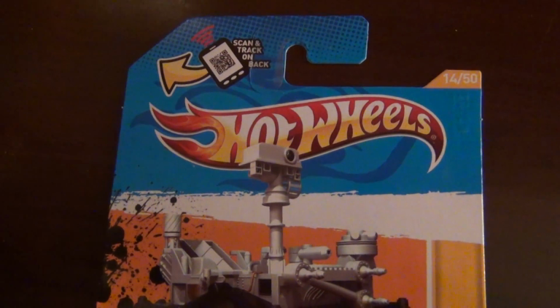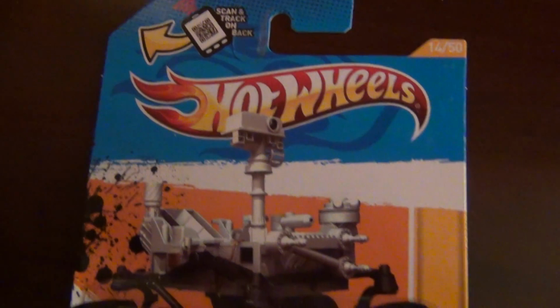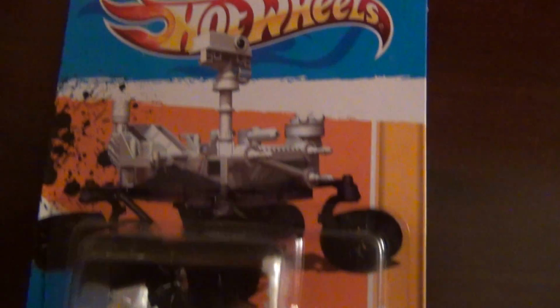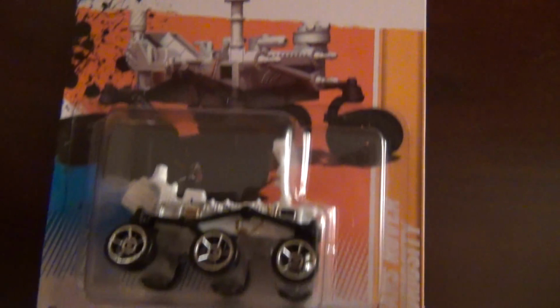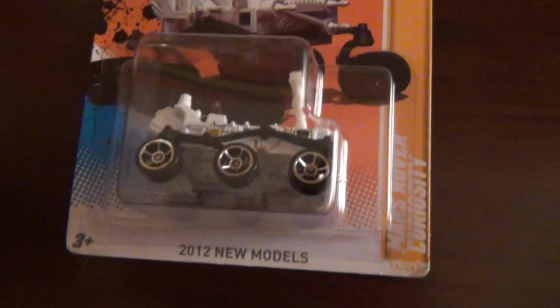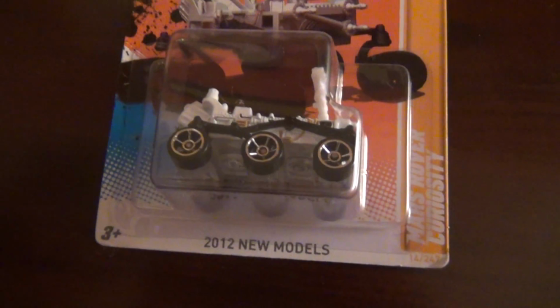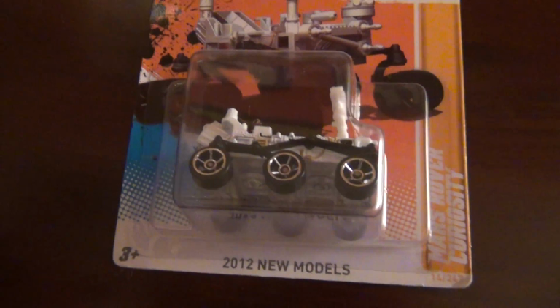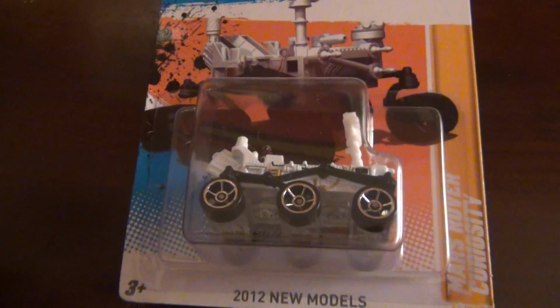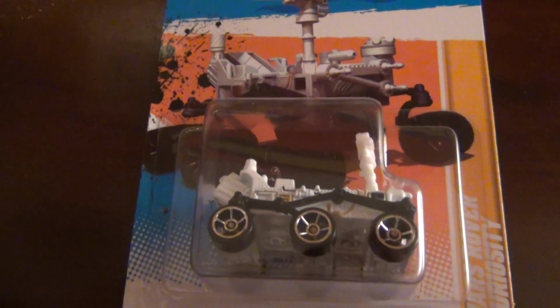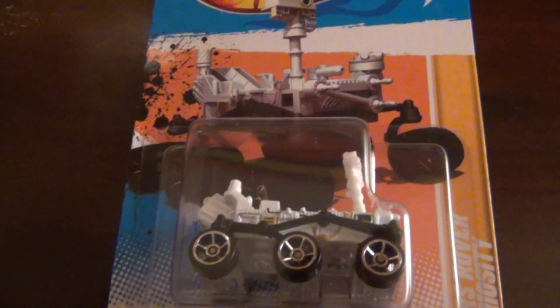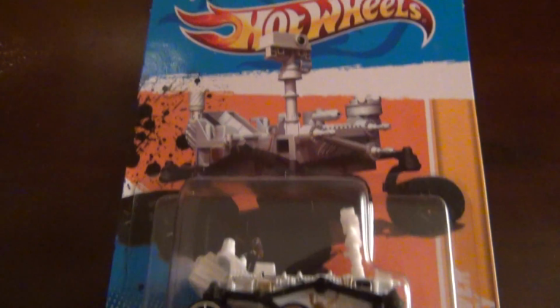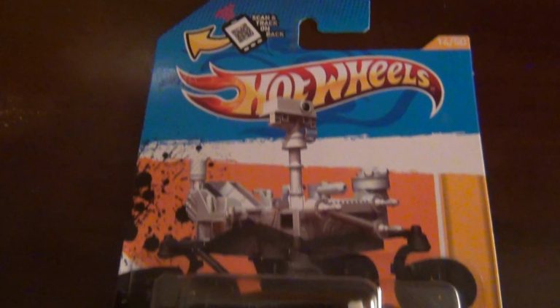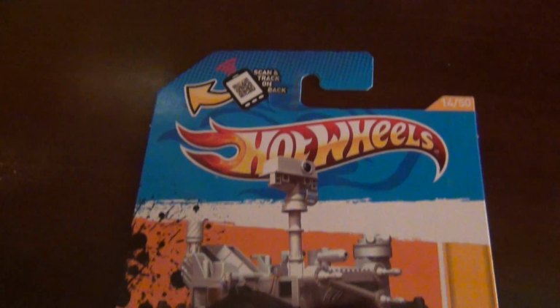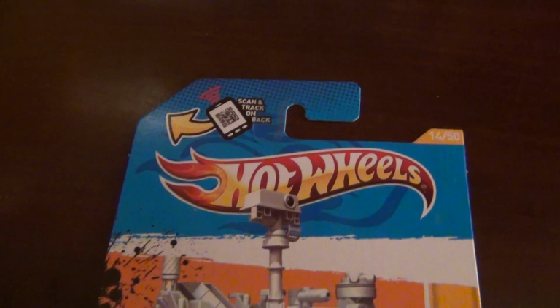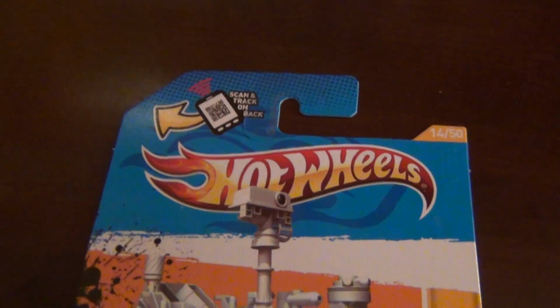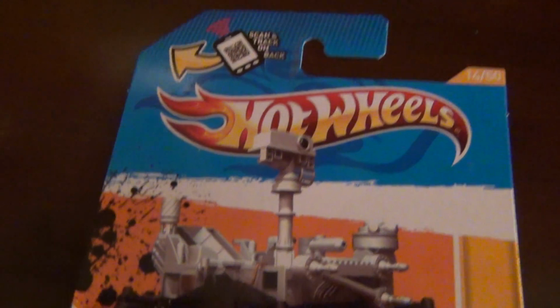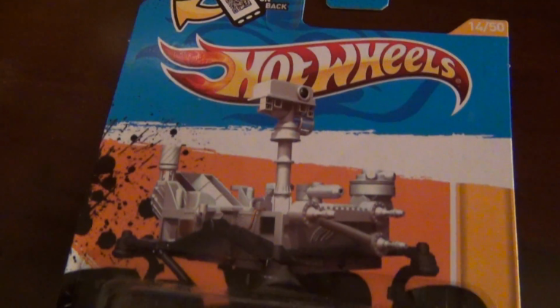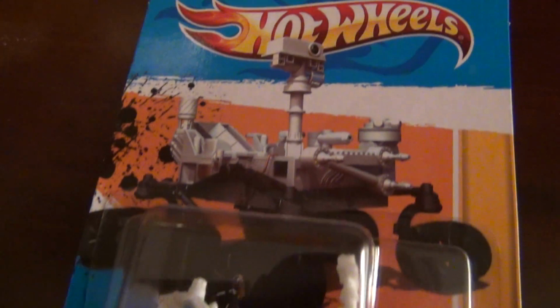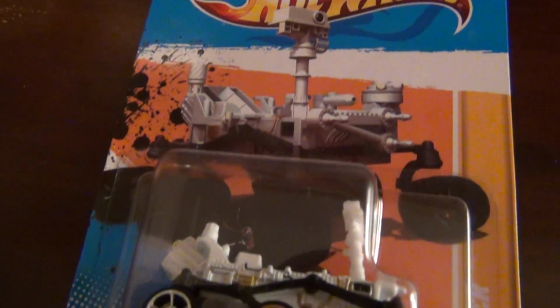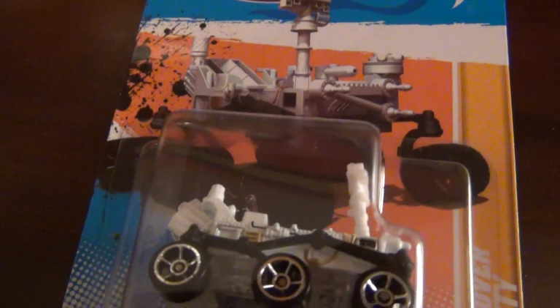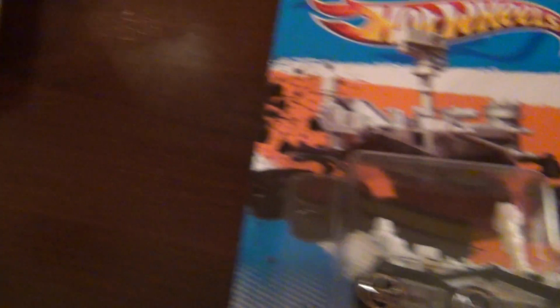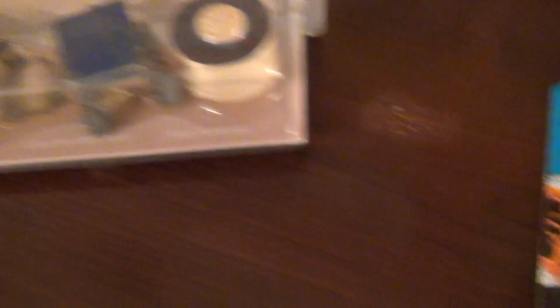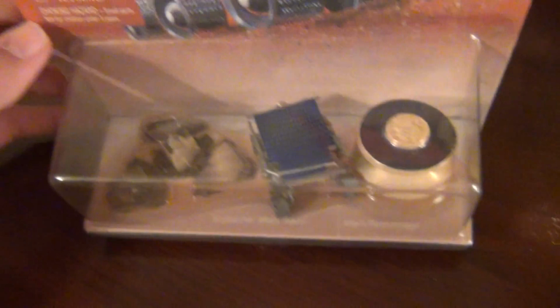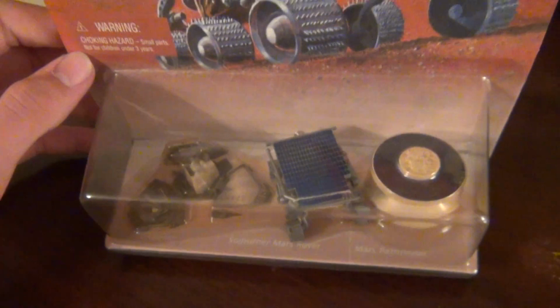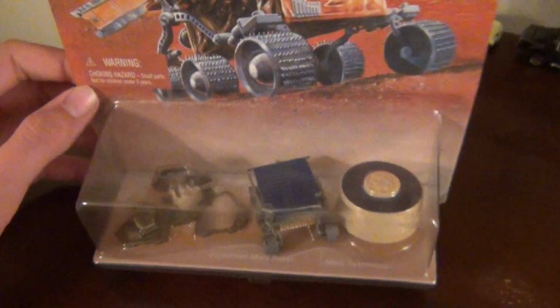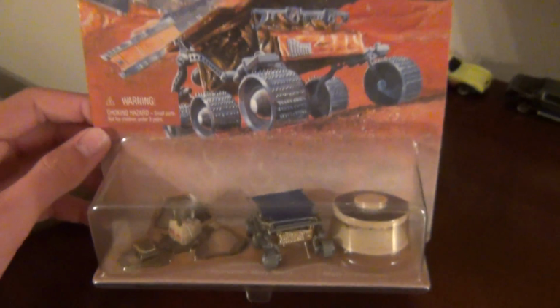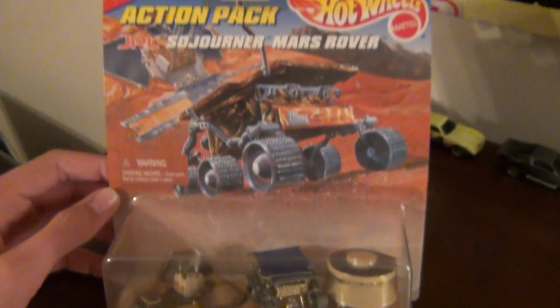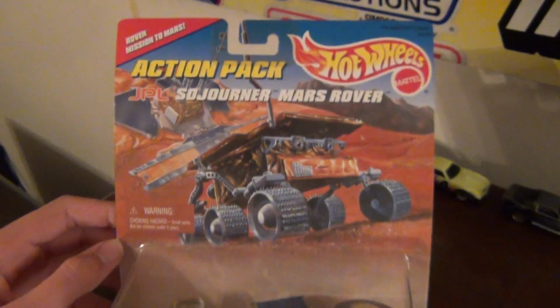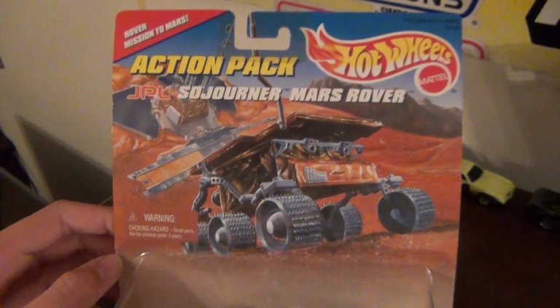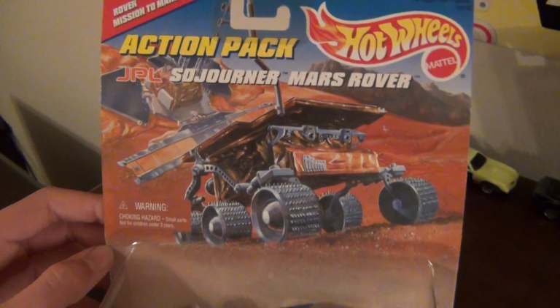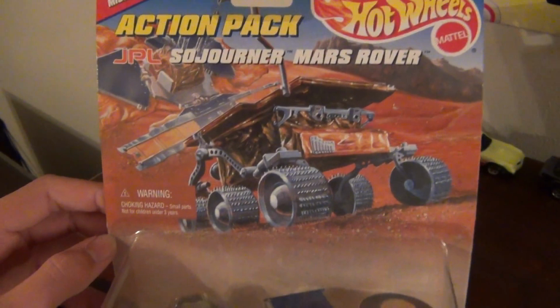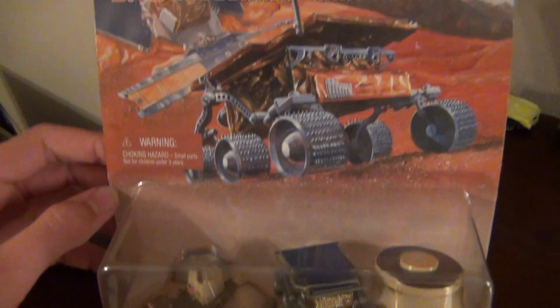I'm looking at this Mars Rover here. Recently I was going through one of my cases and I found this — I'd forgotten about it. It's the original Mars Rover.